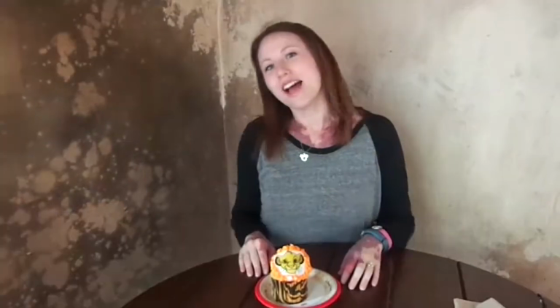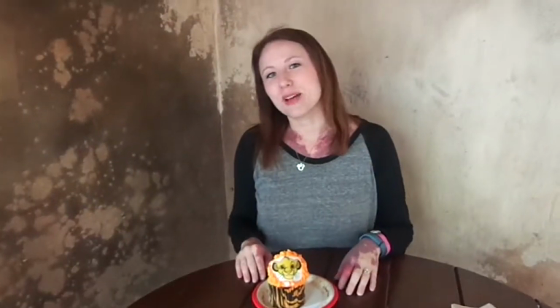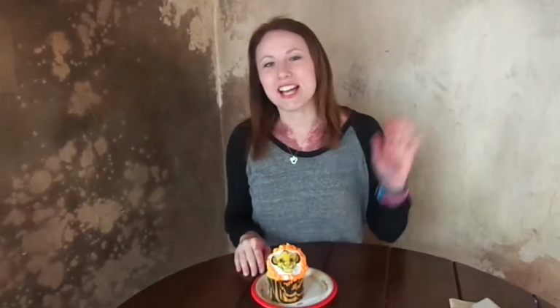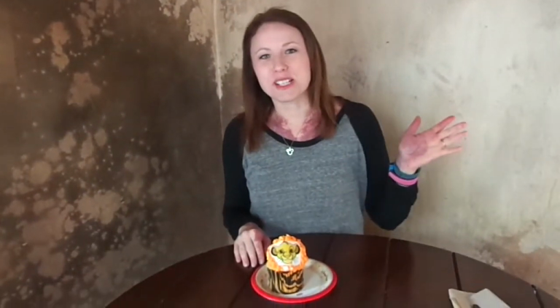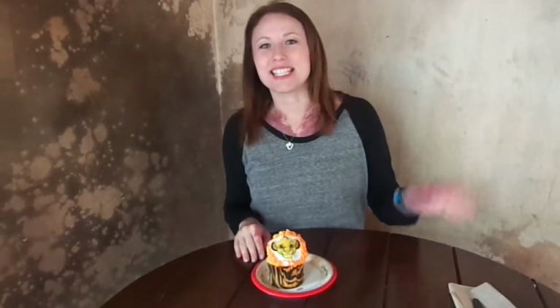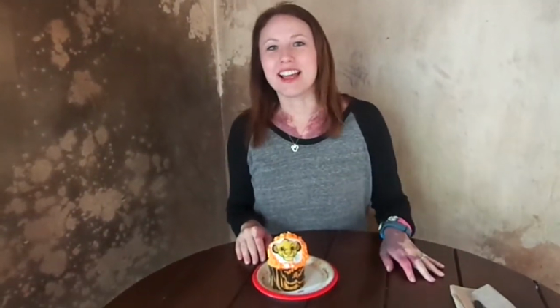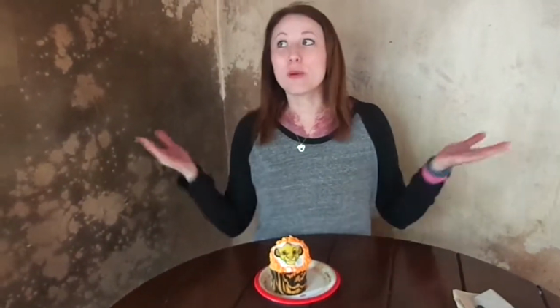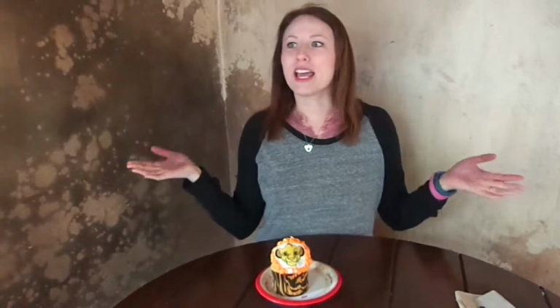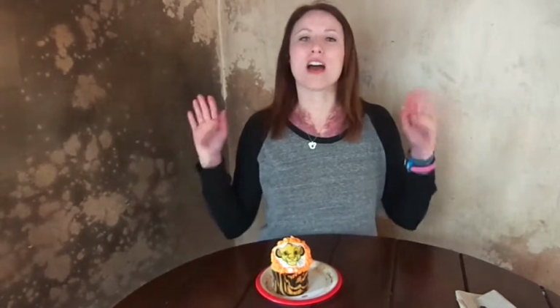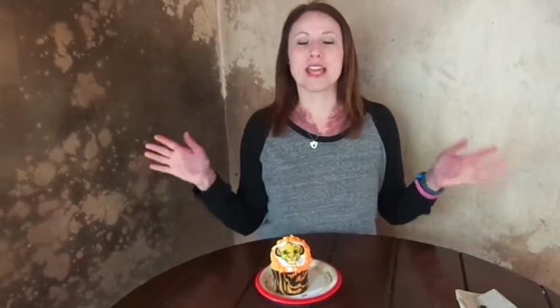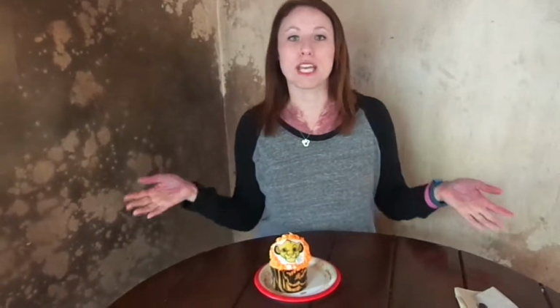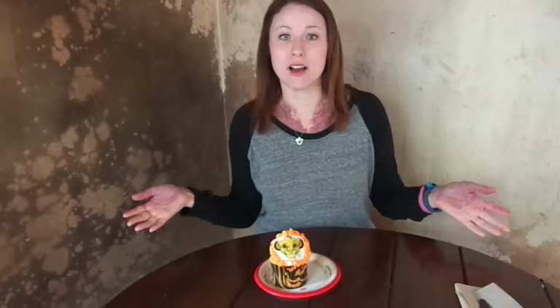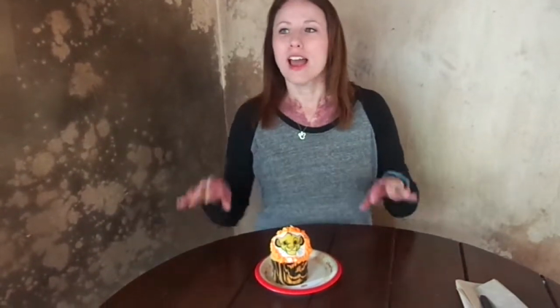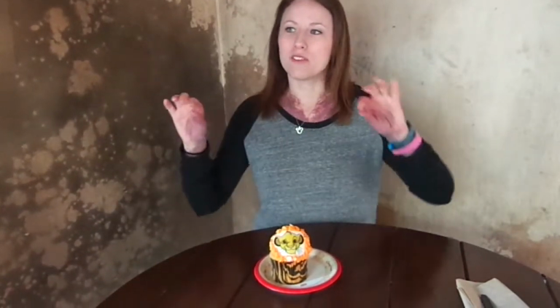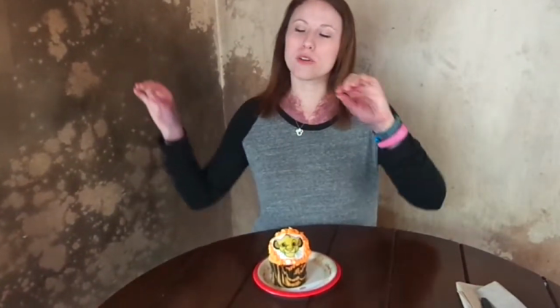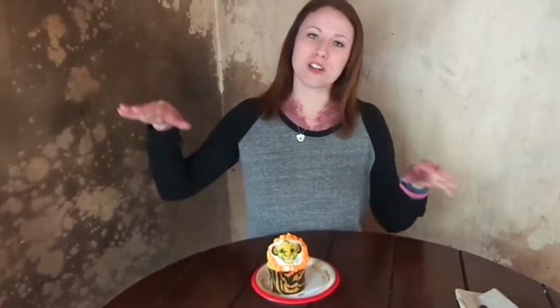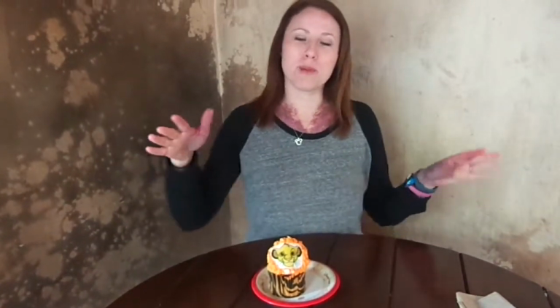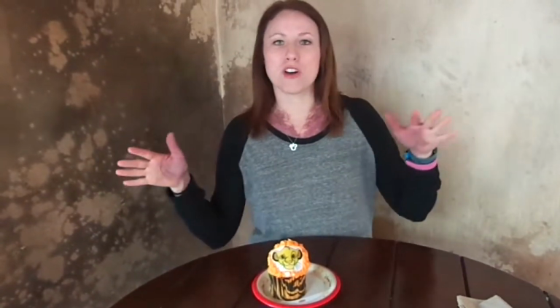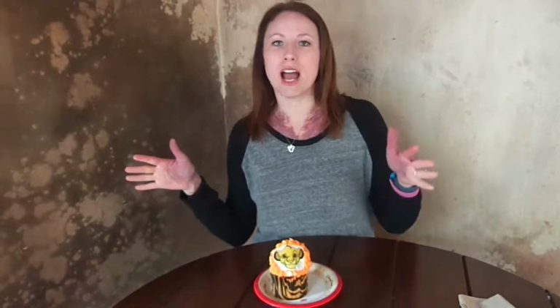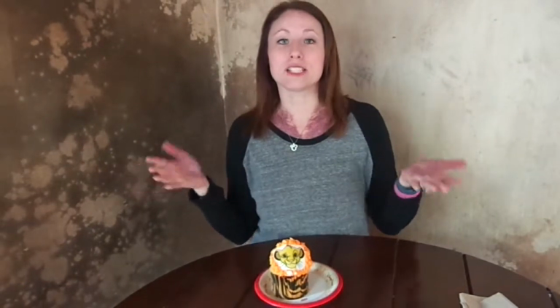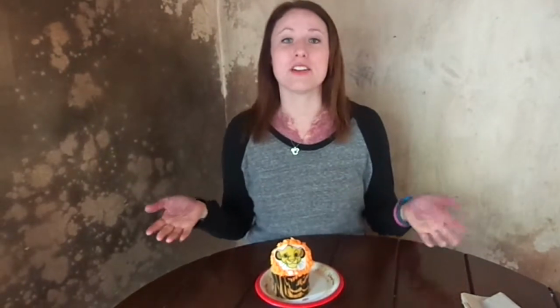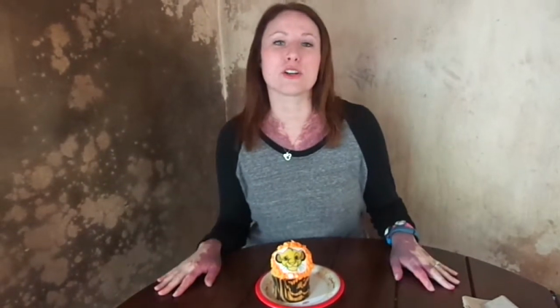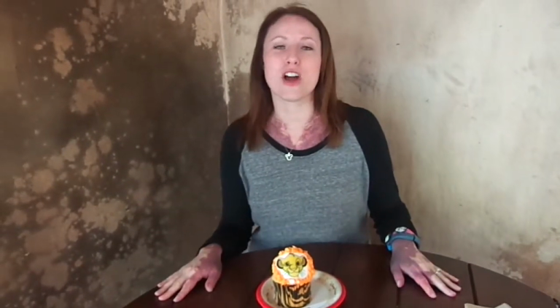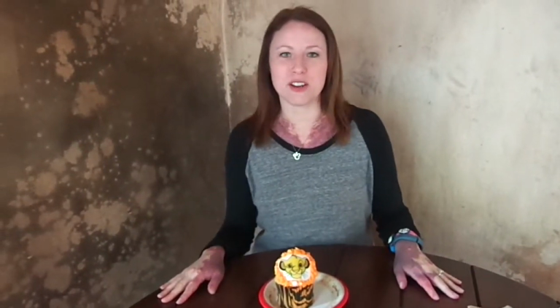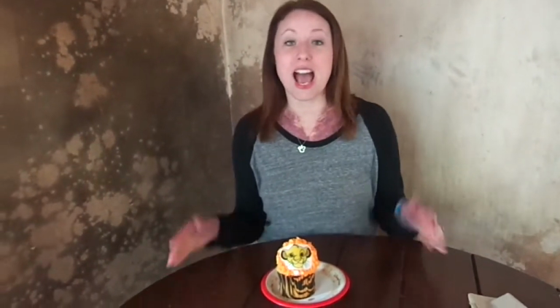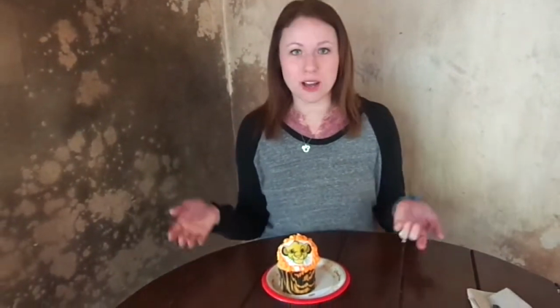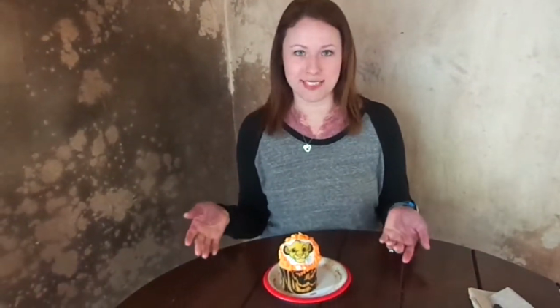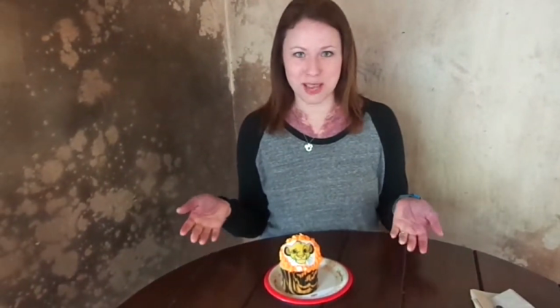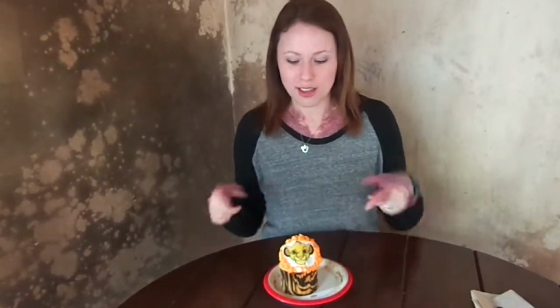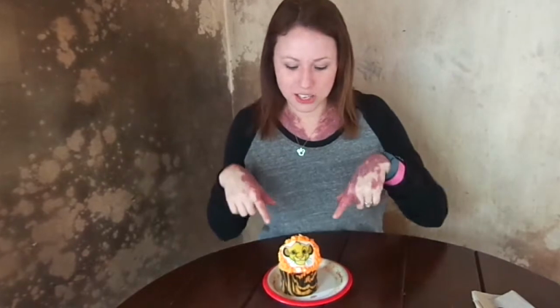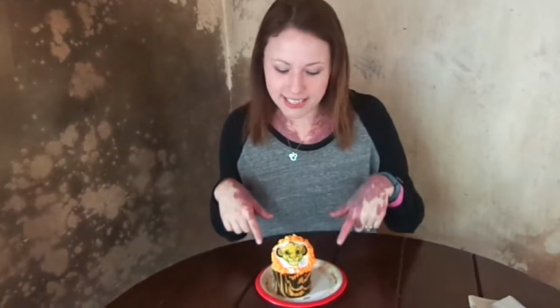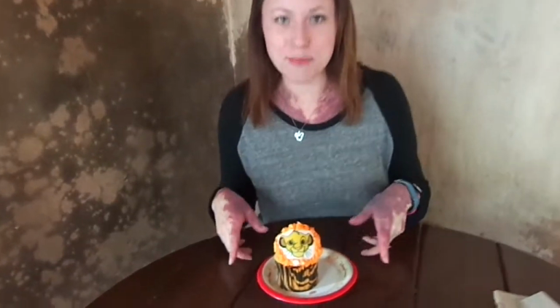Hi everybody, it's Ashley from A Cup Disney, and here we are today in the fabulous Animal Kingdom zone. If you go through Africa by the safari ride, there is a bakery there called Safari Bakery and they have a new cupcake that just came out — it's Simba, the Simba cupcake.